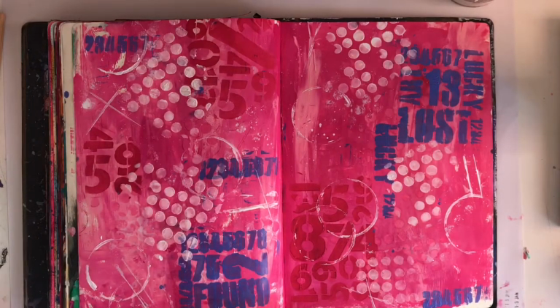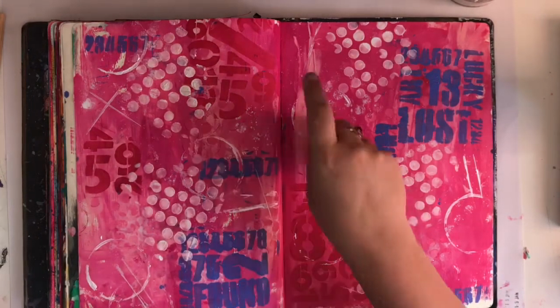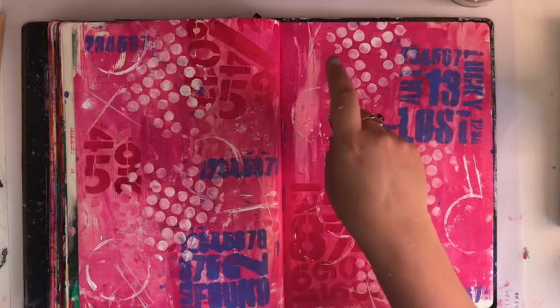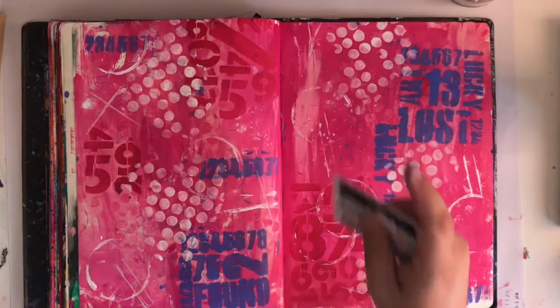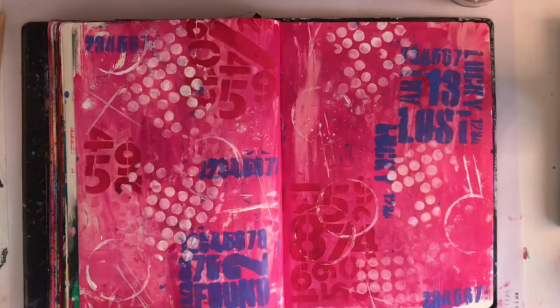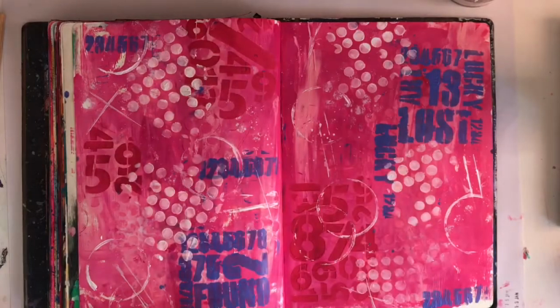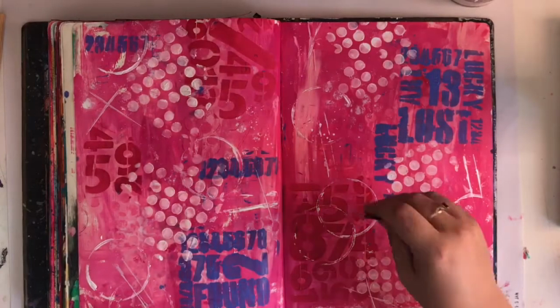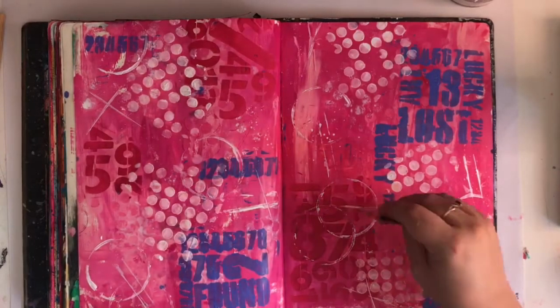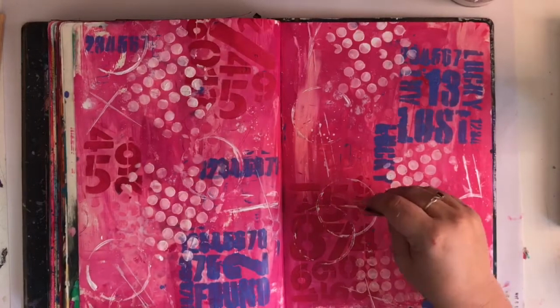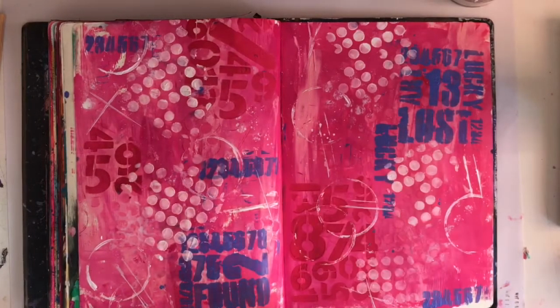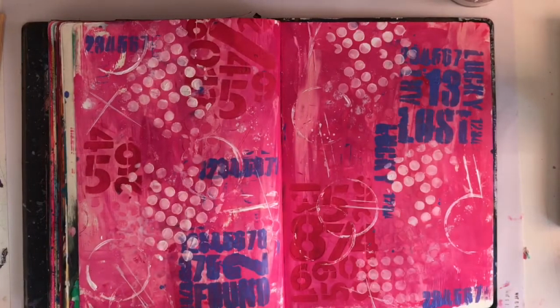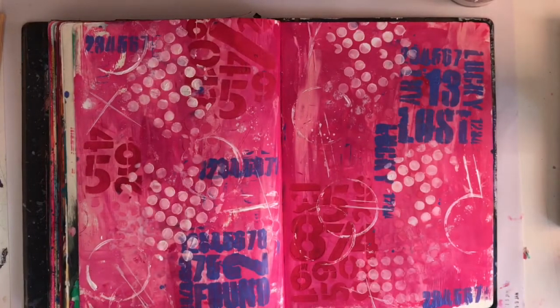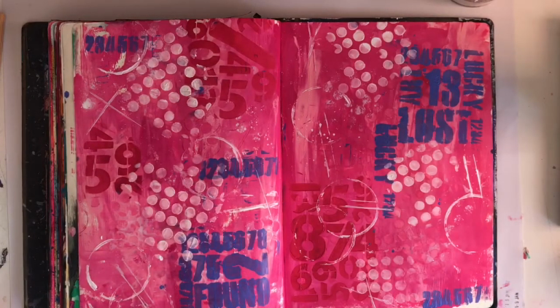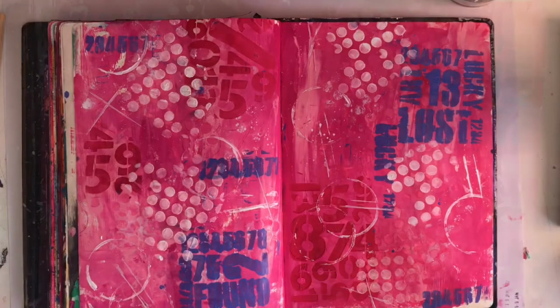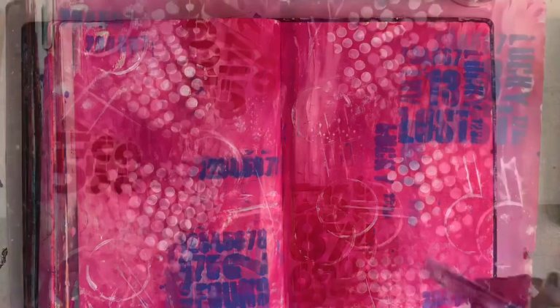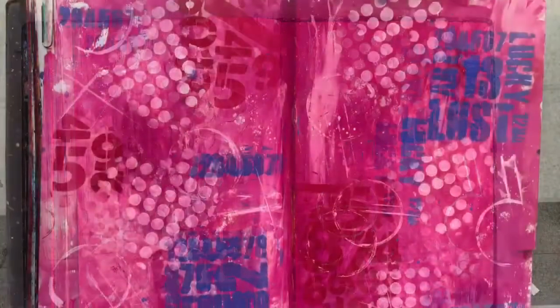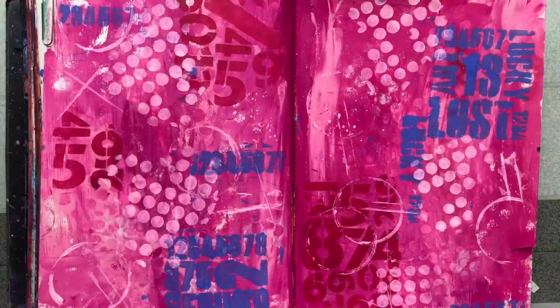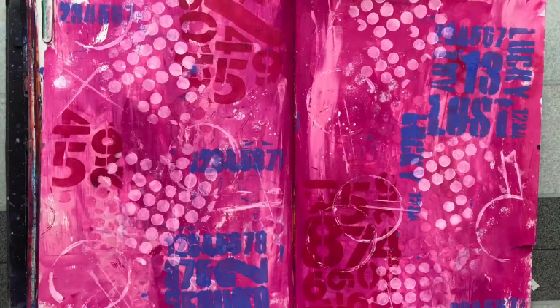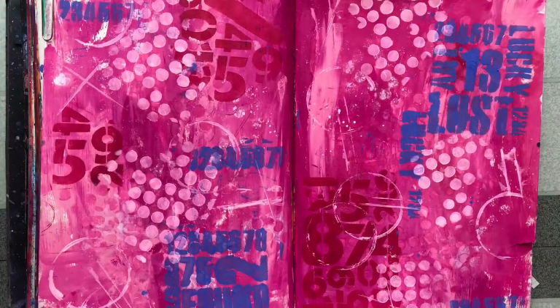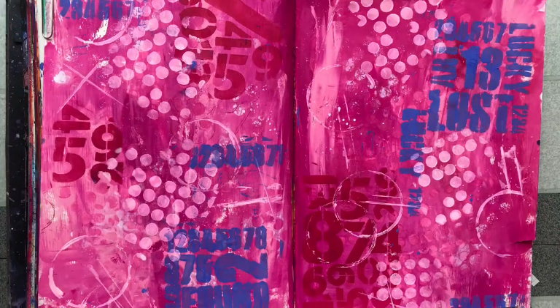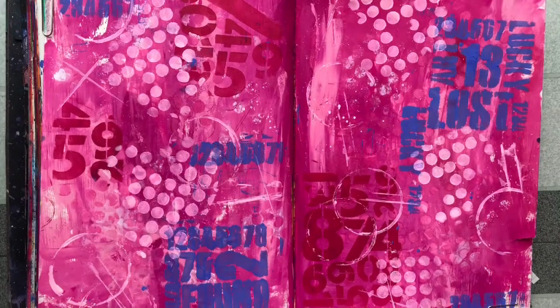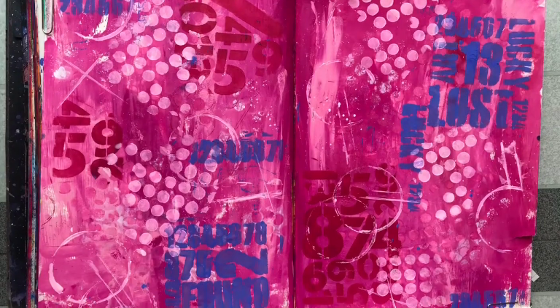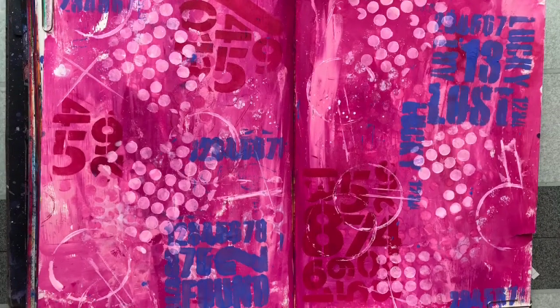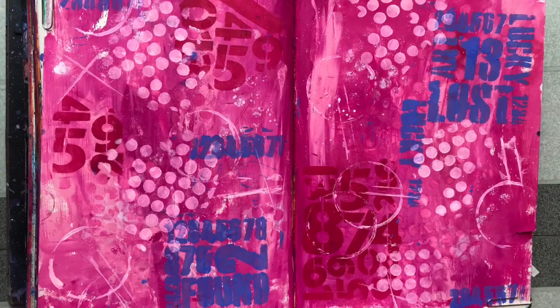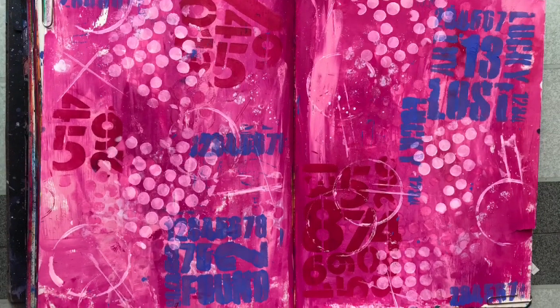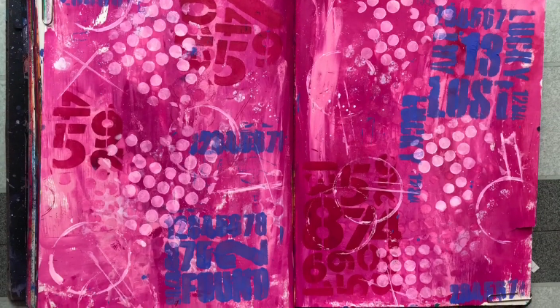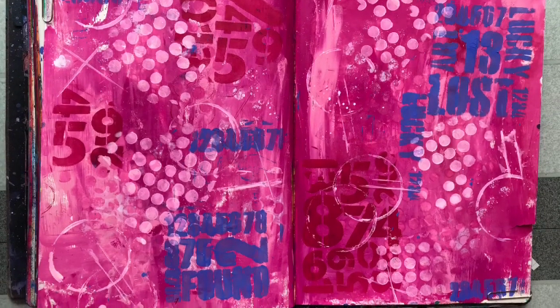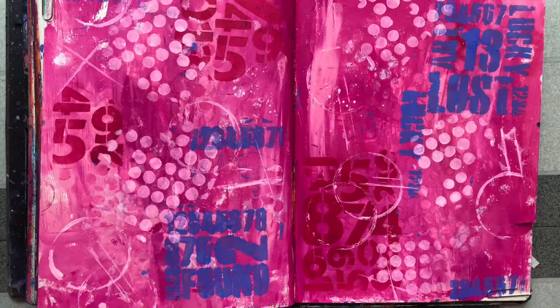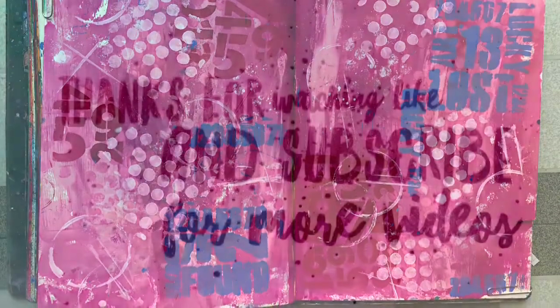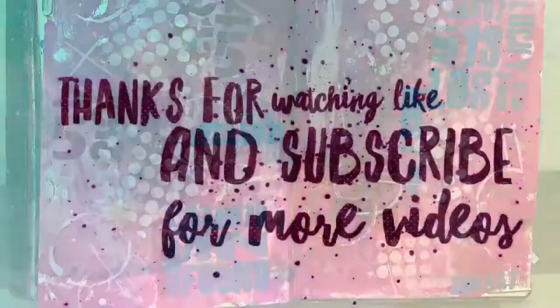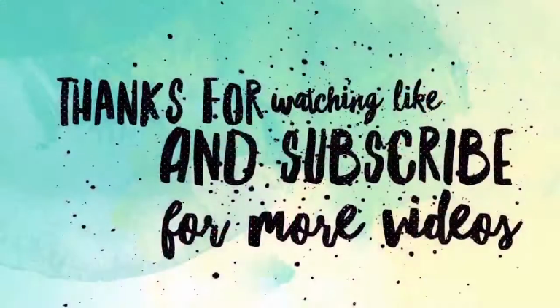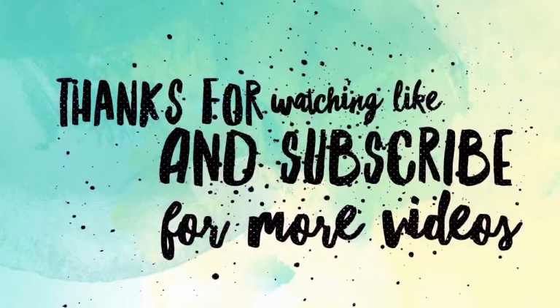I really love this page — there's no rhyme or reason to it, there's no focal image, but I just love it so I'm just going to leave it as is. I hope you've enjoyed the video, thanks for watching, and I'll be back soon with a new one. Bye for now!